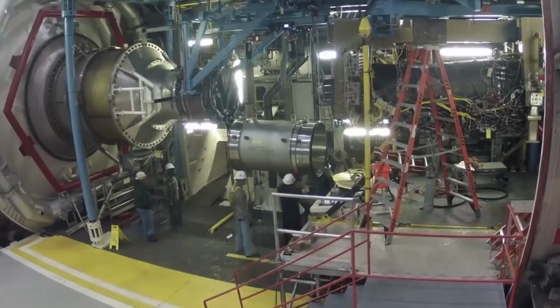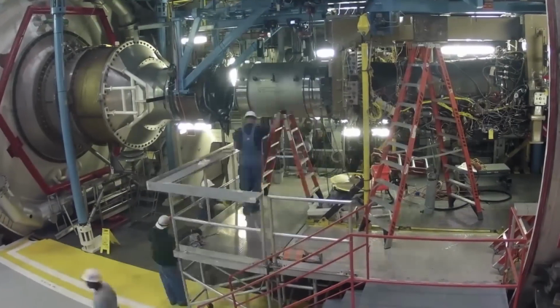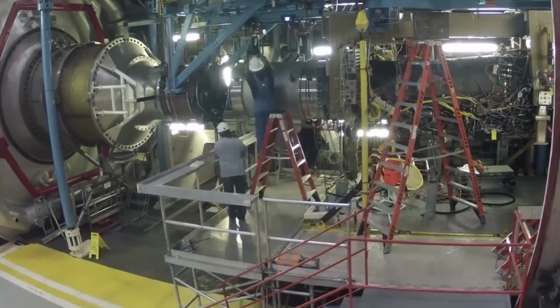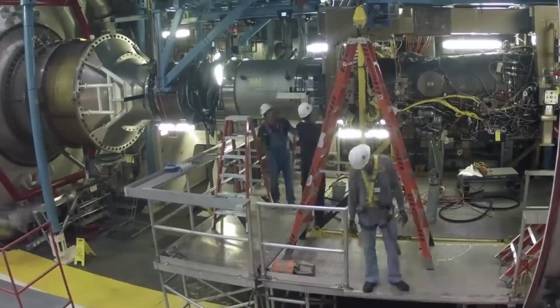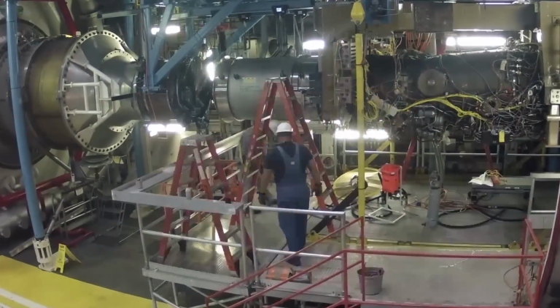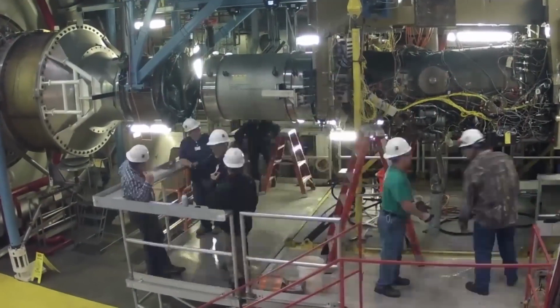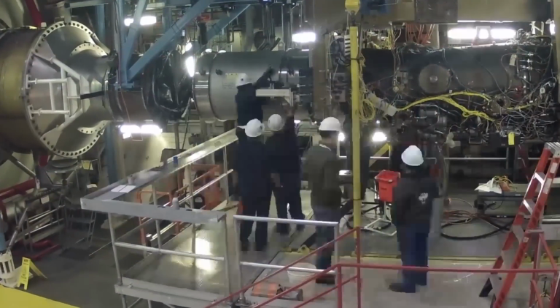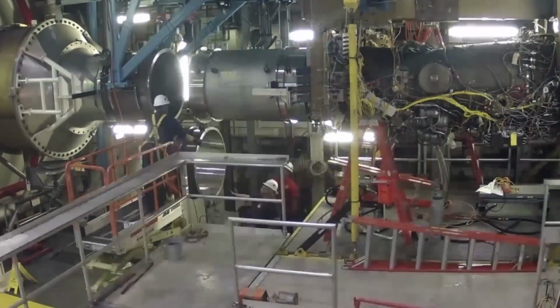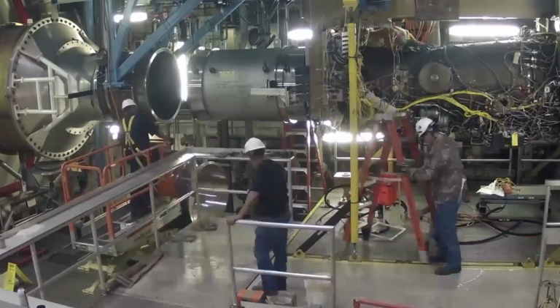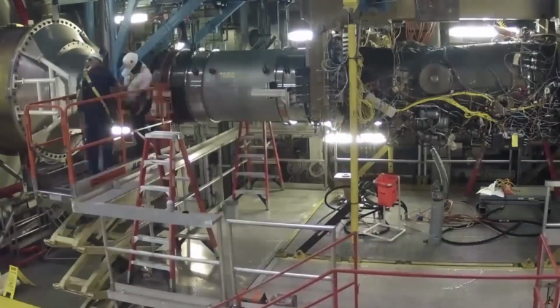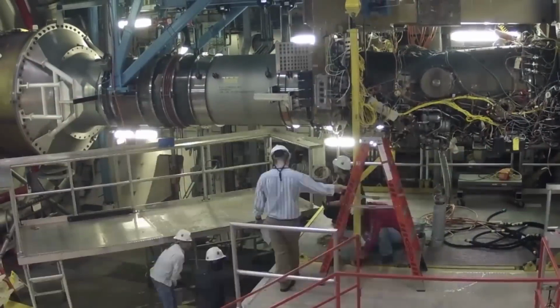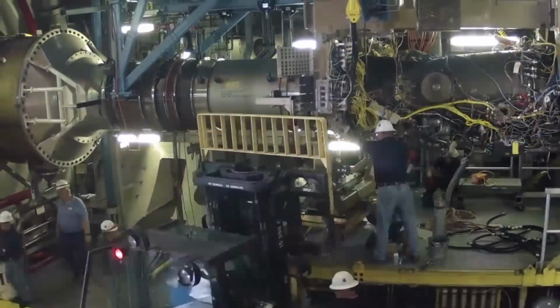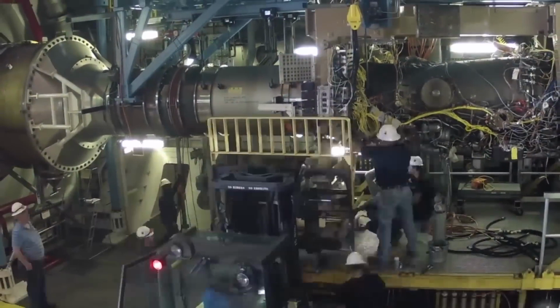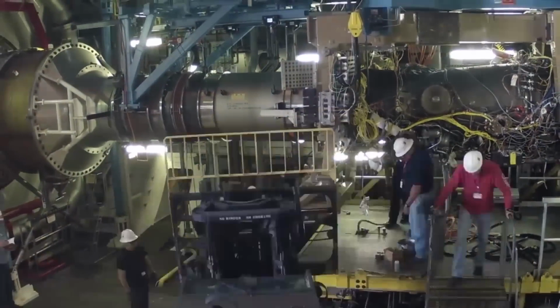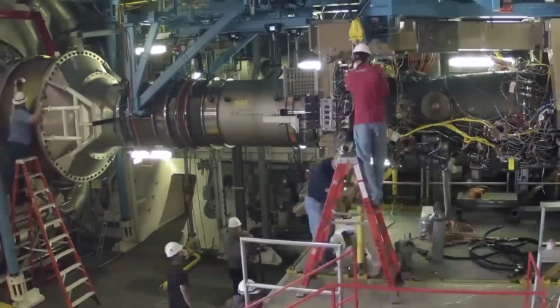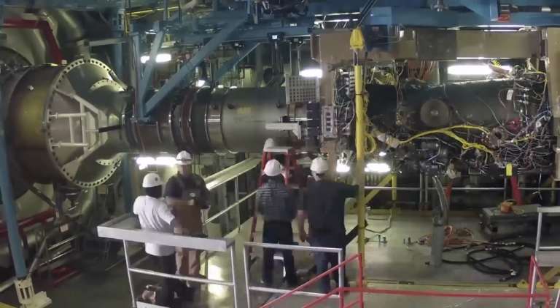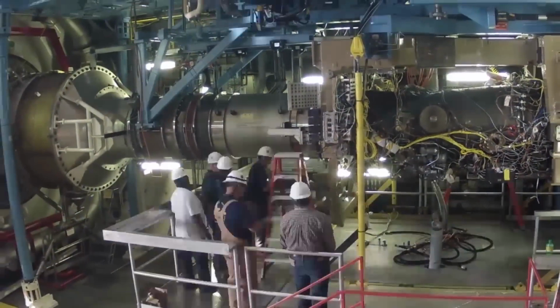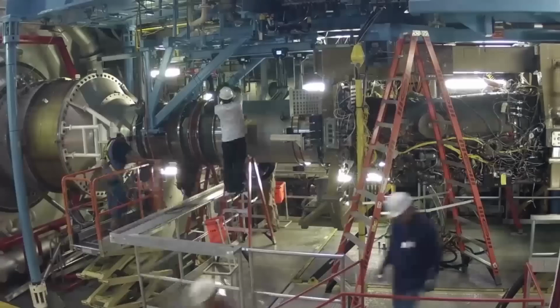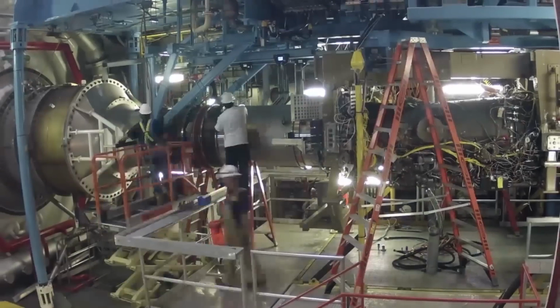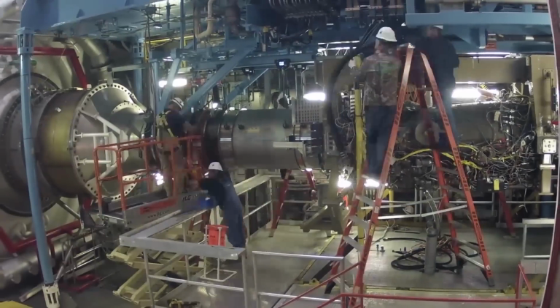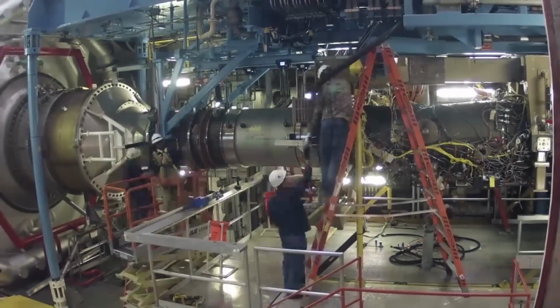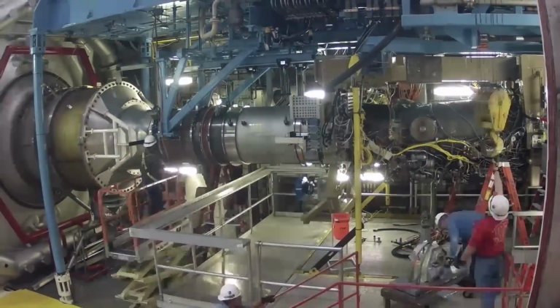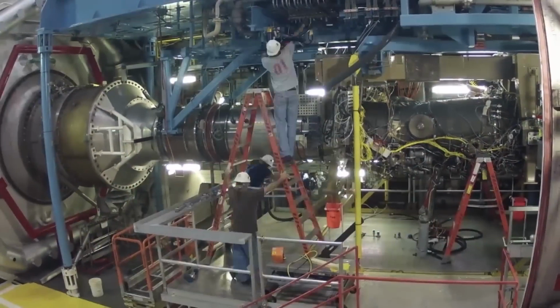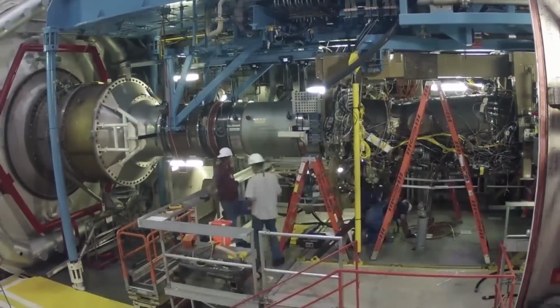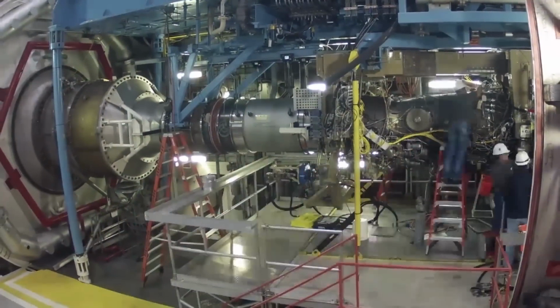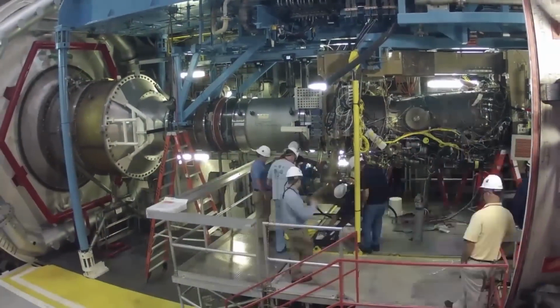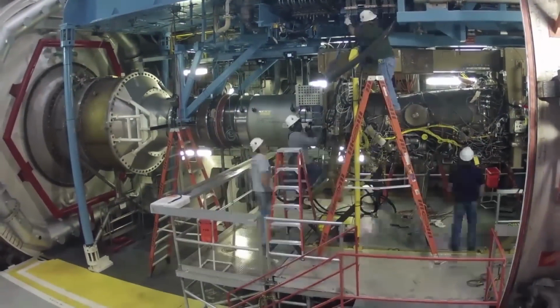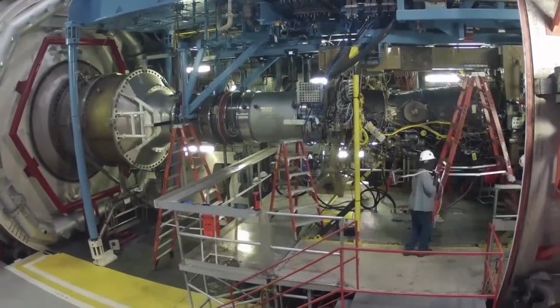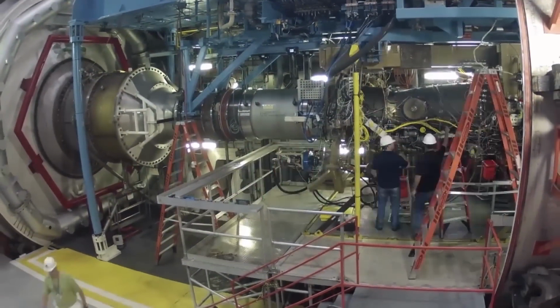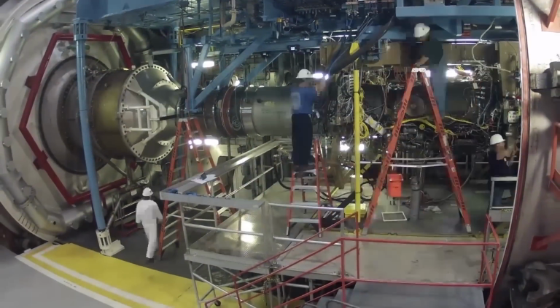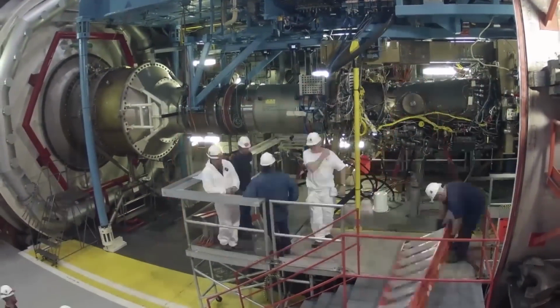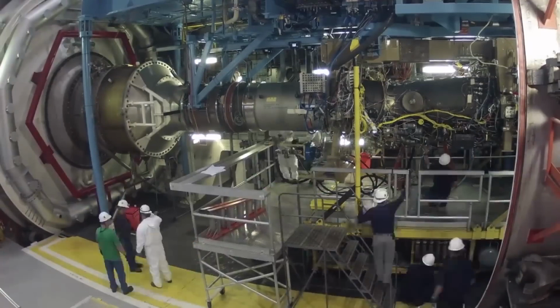Today, AEDC operates on an annual budget of nearly $600 million and has an estimated replacement value of more than $11 billion.